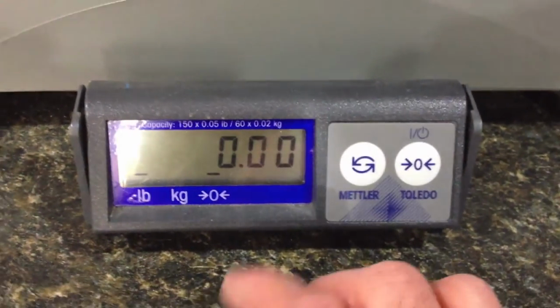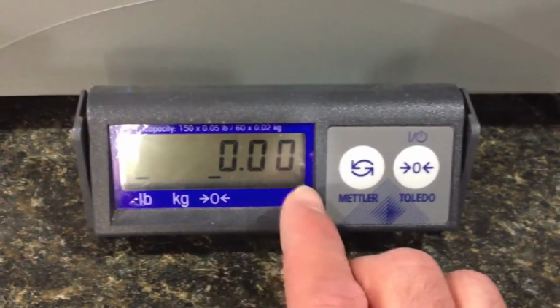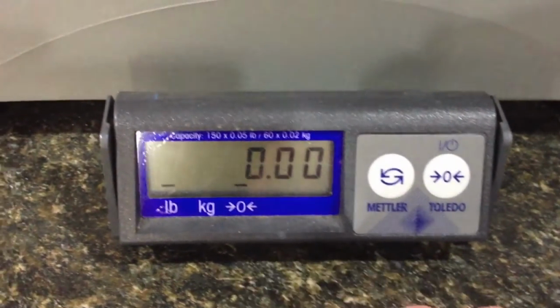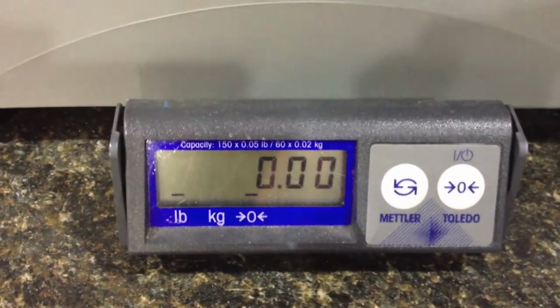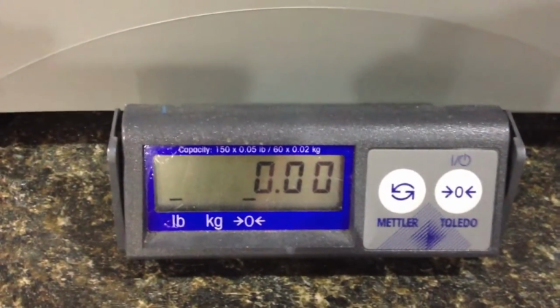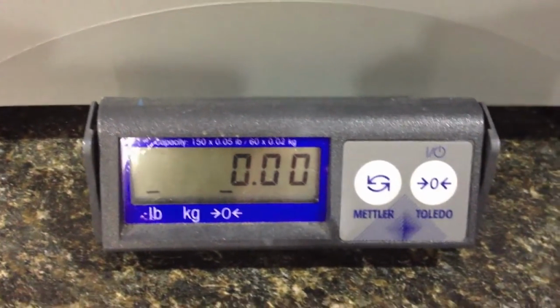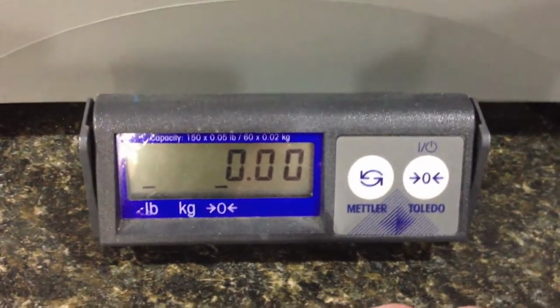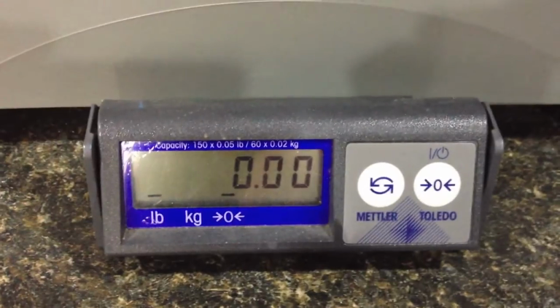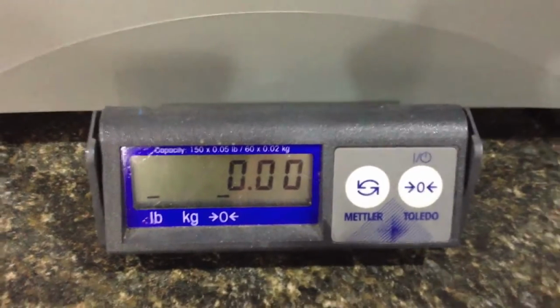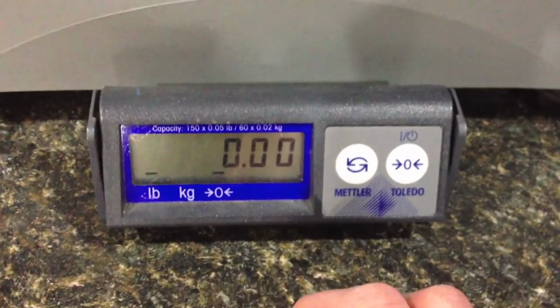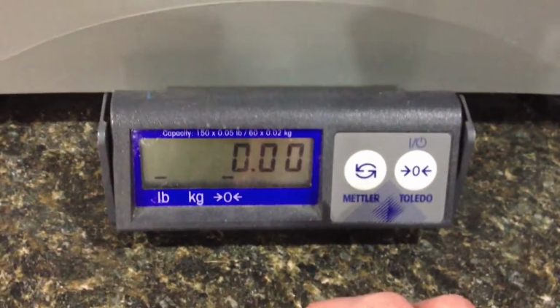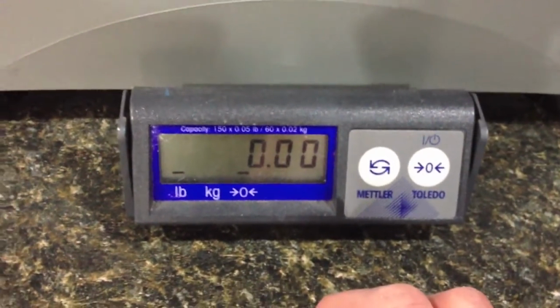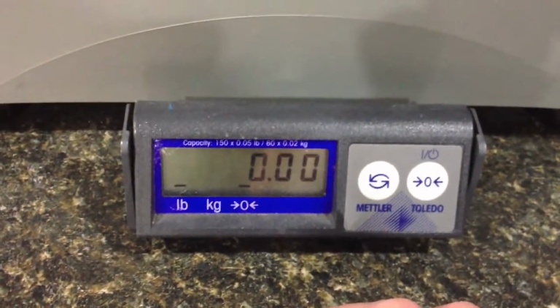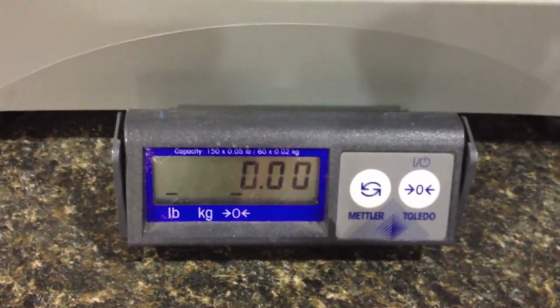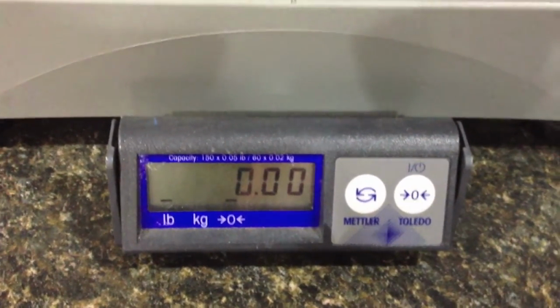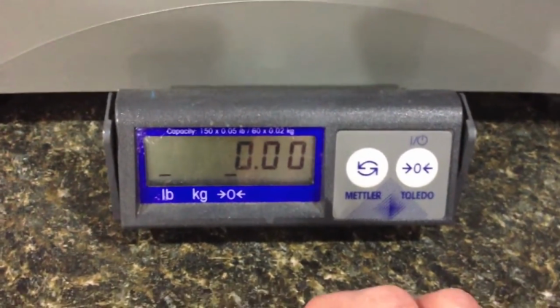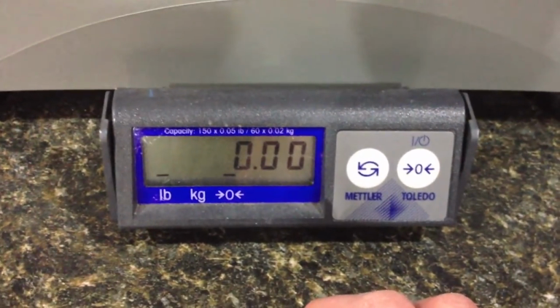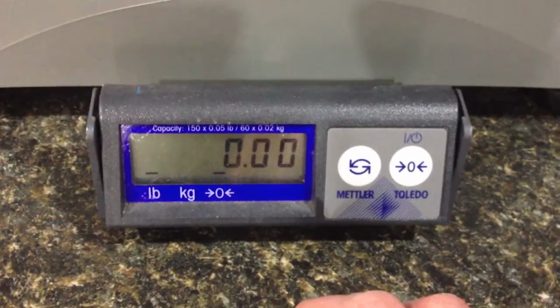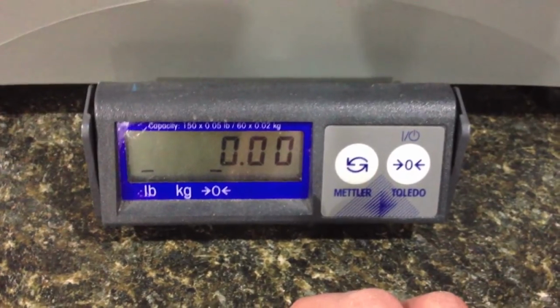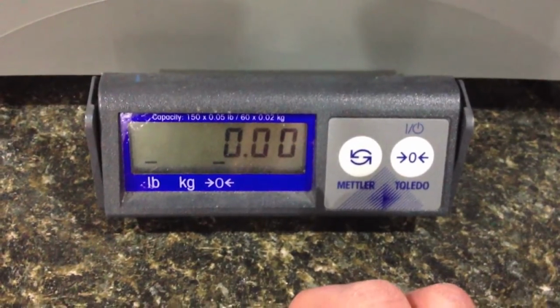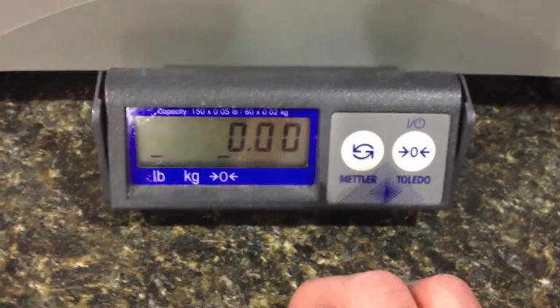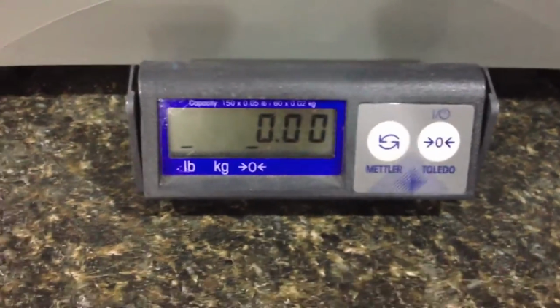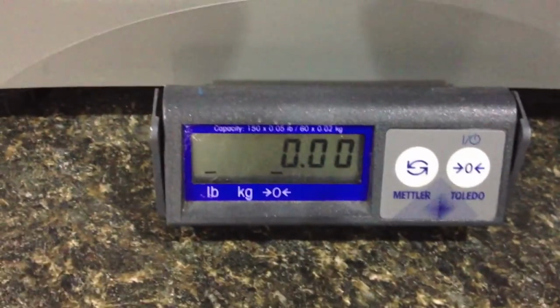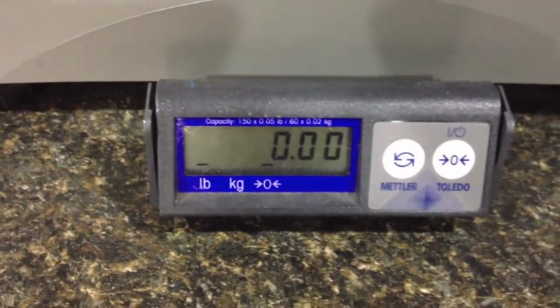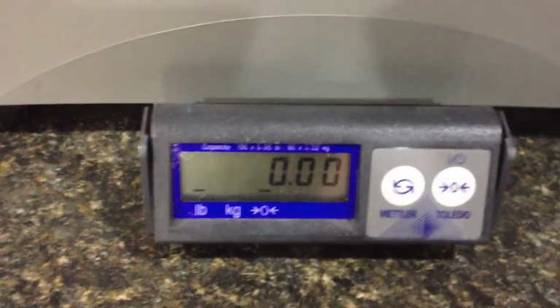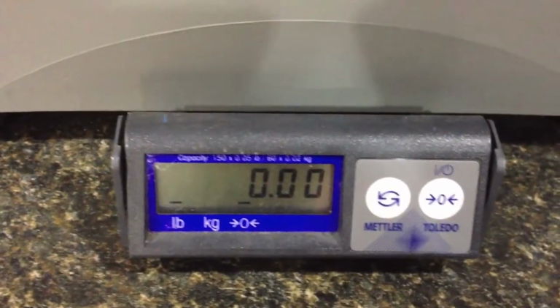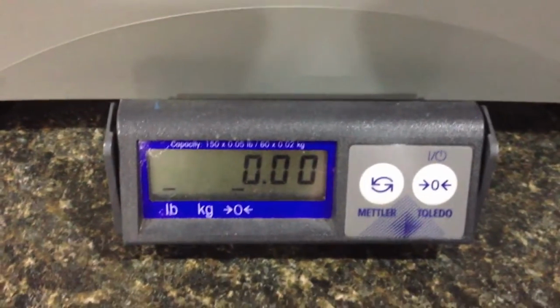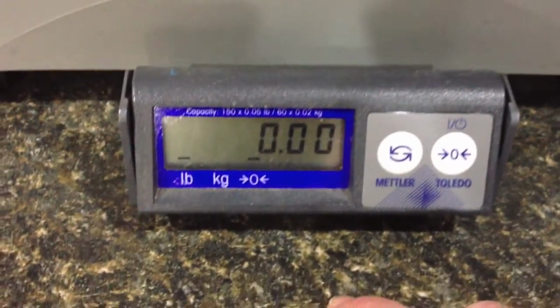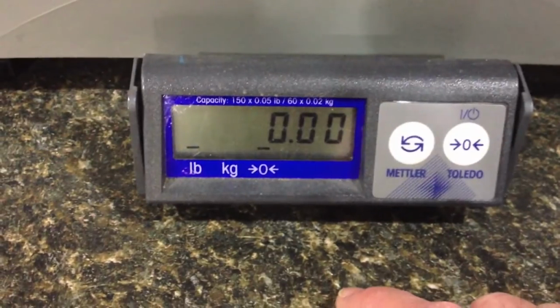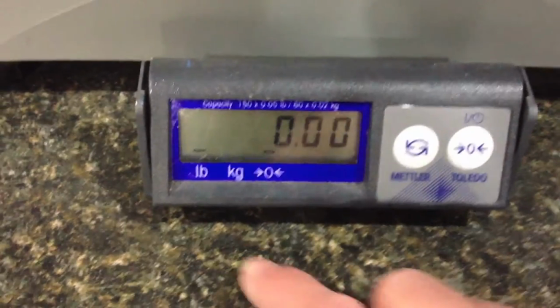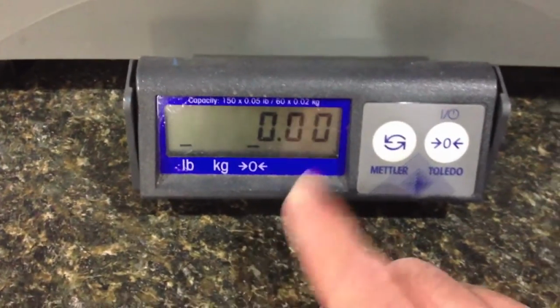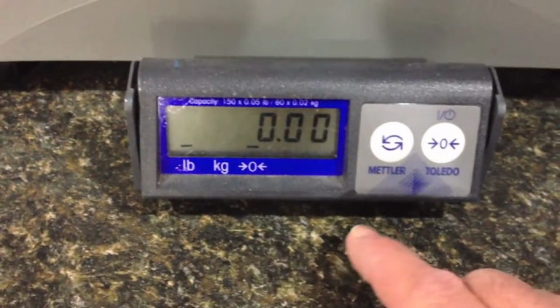It doesn't give you a great display of ounces, so if you're doing first class — which goes up to 13 ounces — you need a smaller scale to get an exact ounce measurement. But for all the pounds, it's really good.